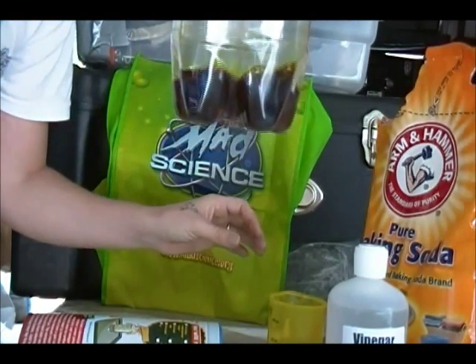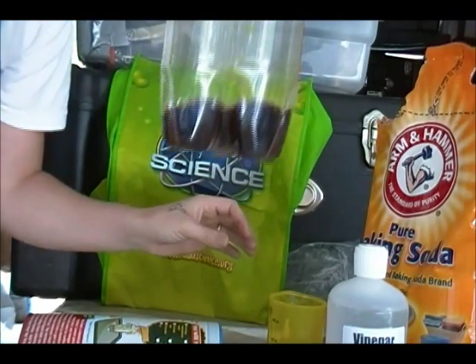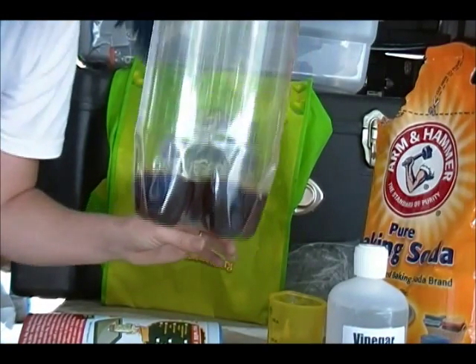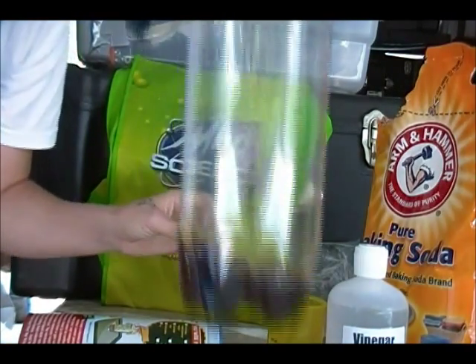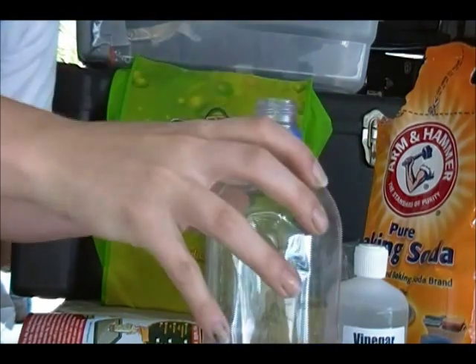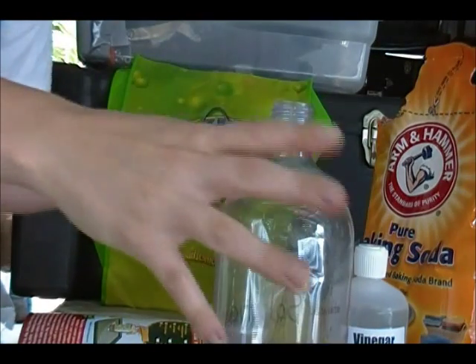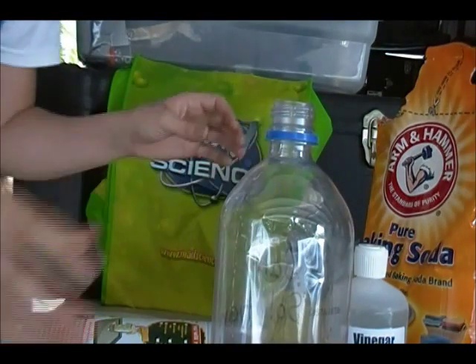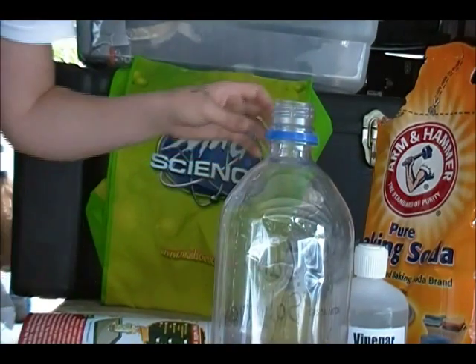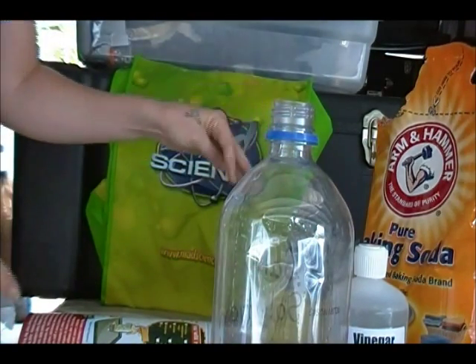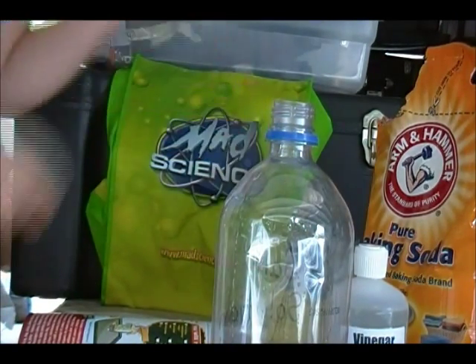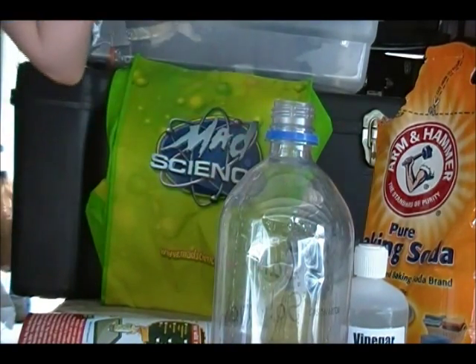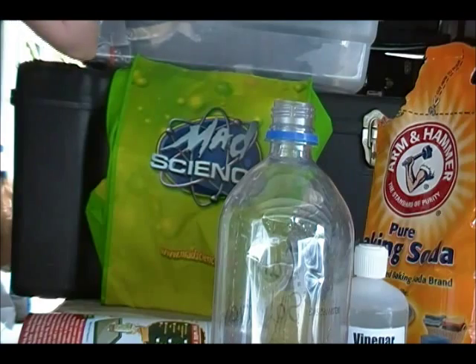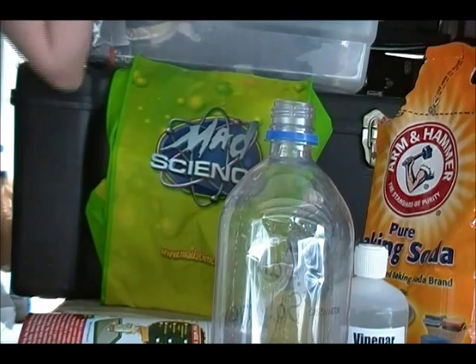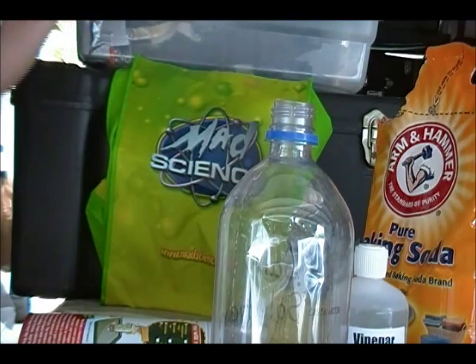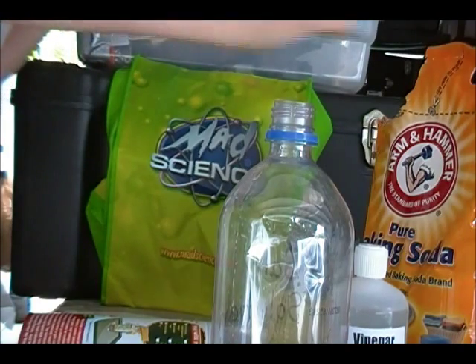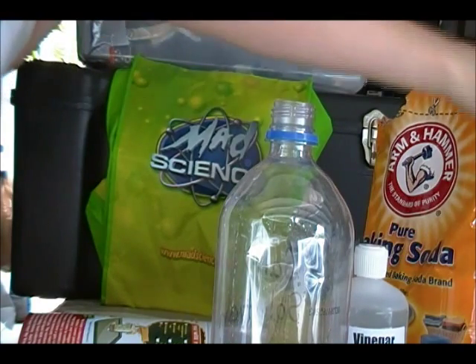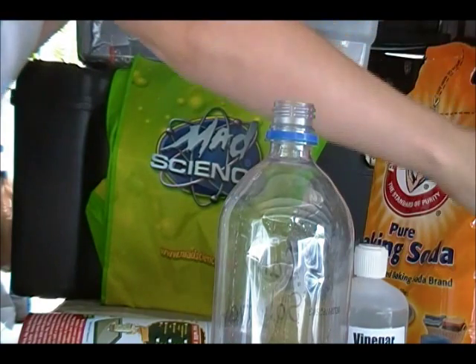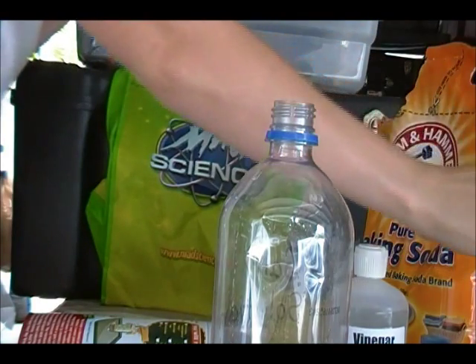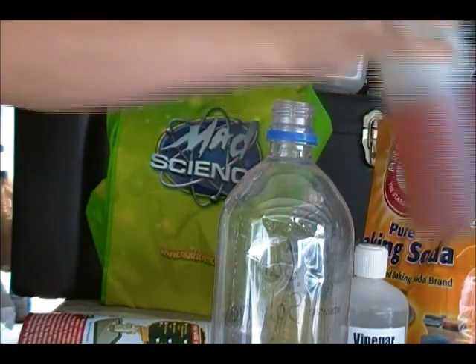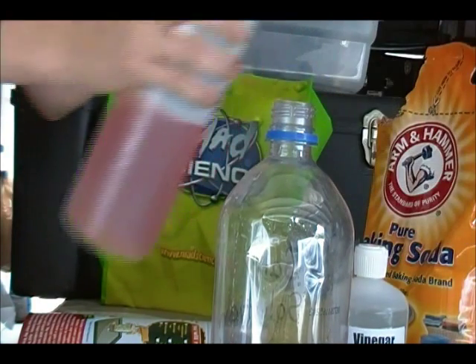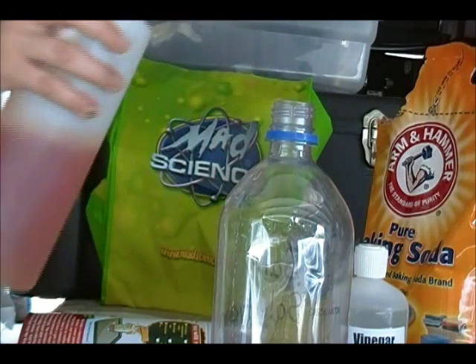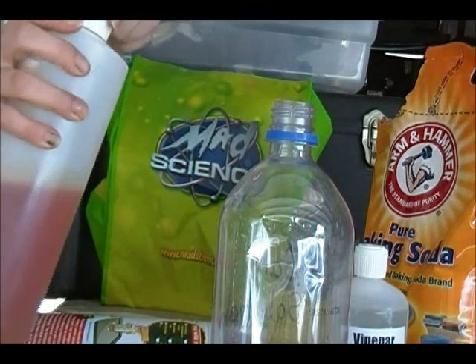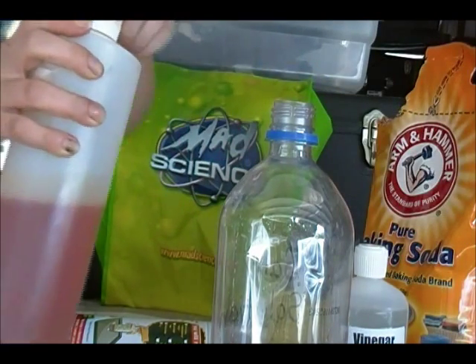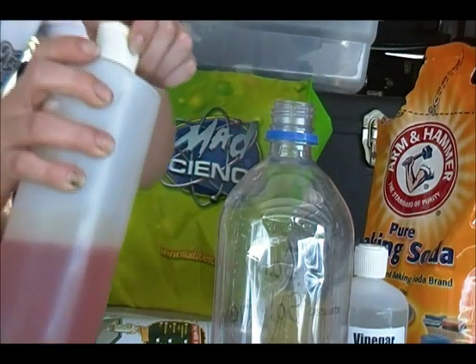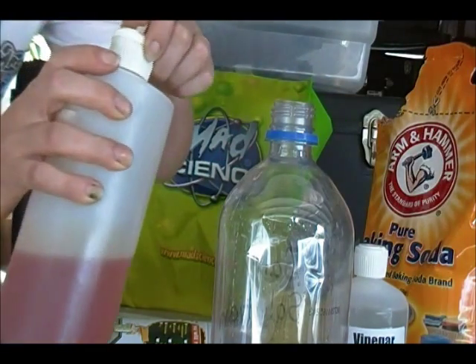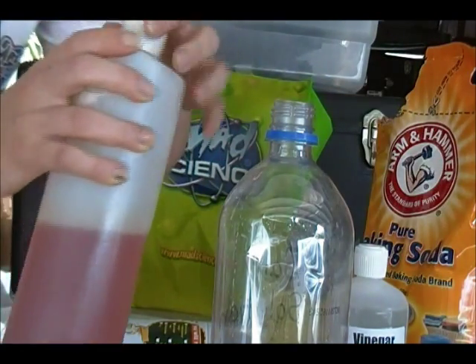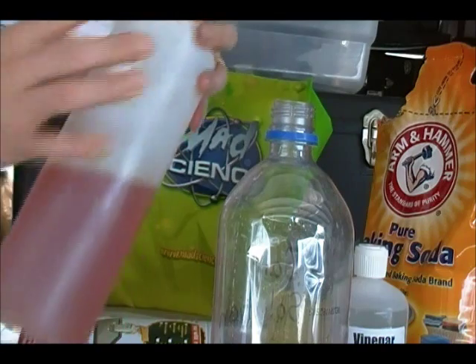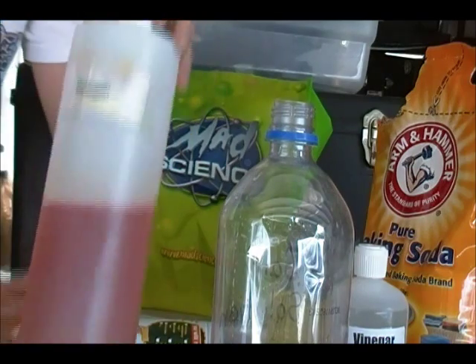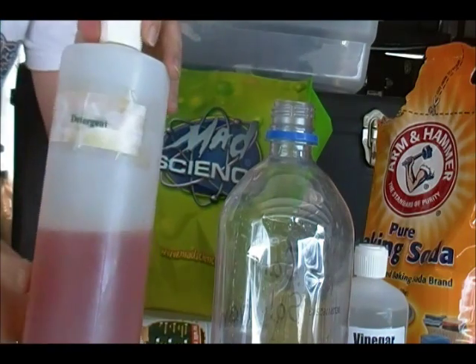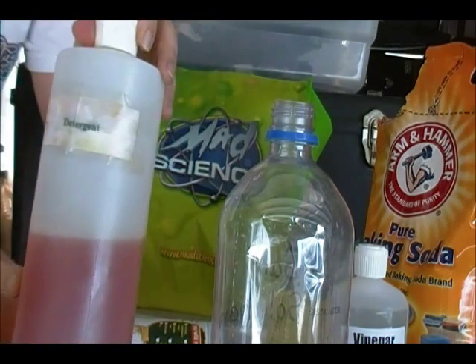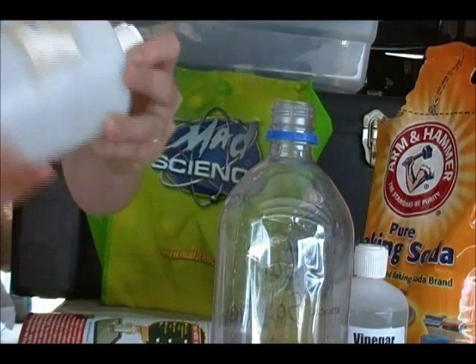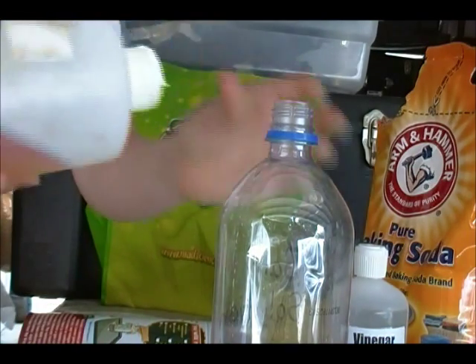See how that mixes up — oh, that's disgusting! All right, excellent. I love it. And now we're going to add about ten drops of dish soap, so I have my detergent.